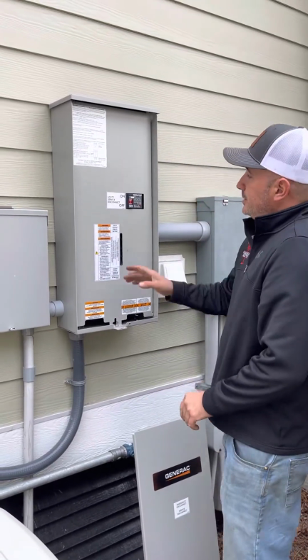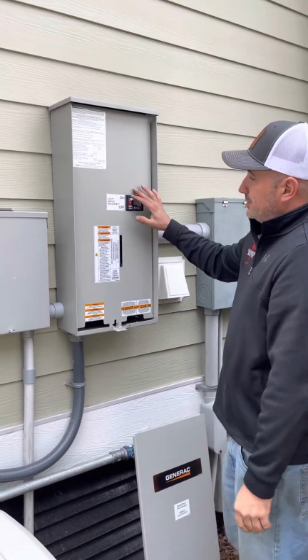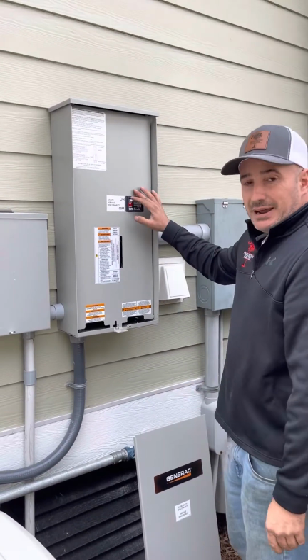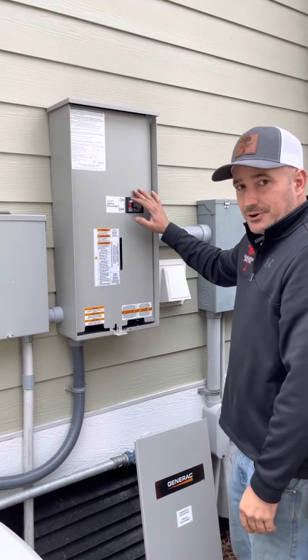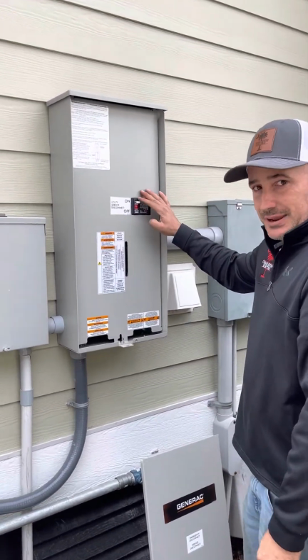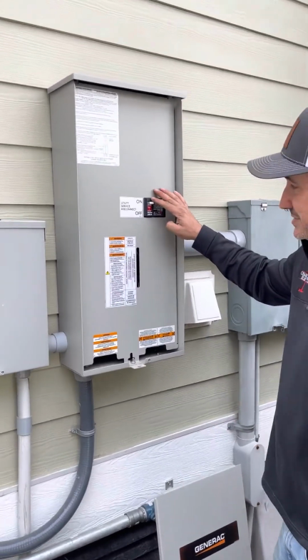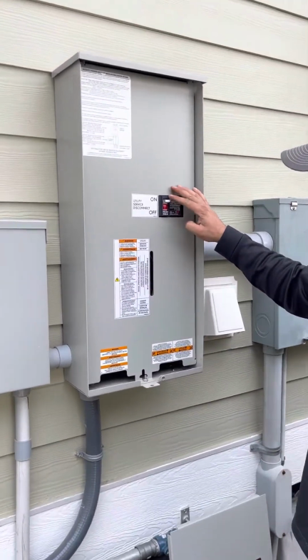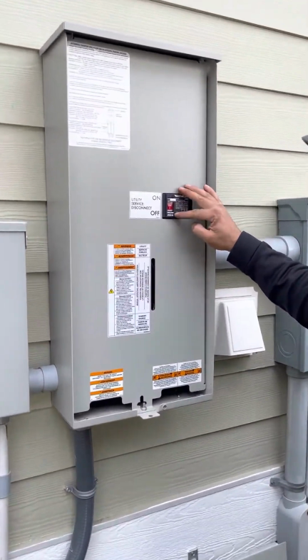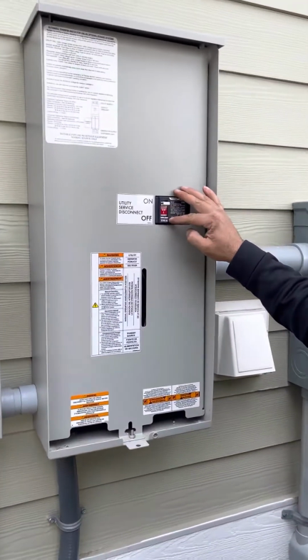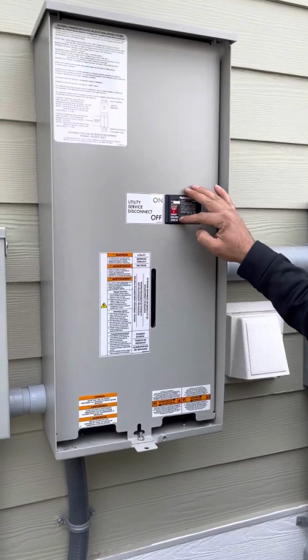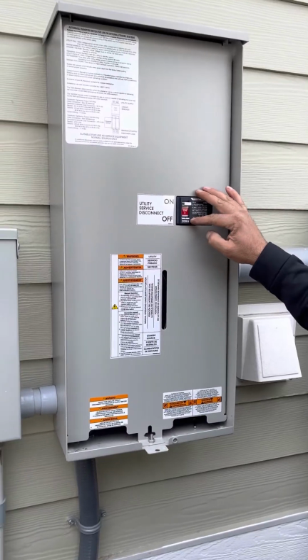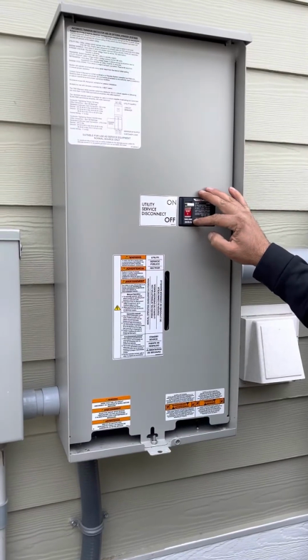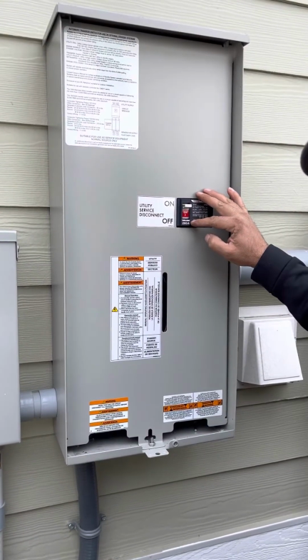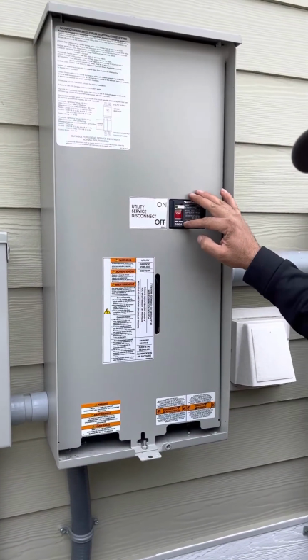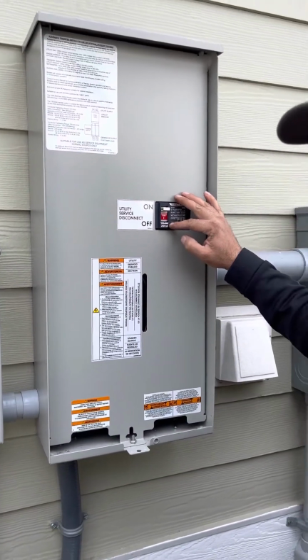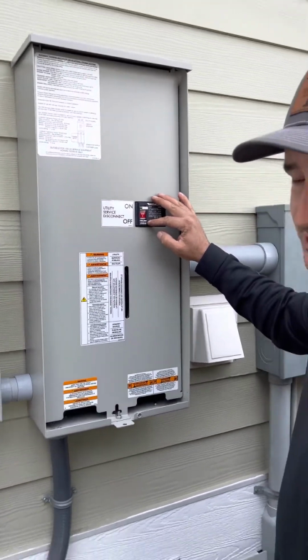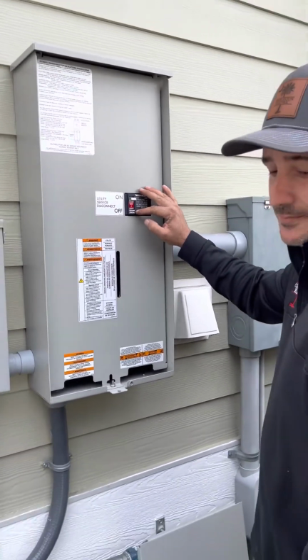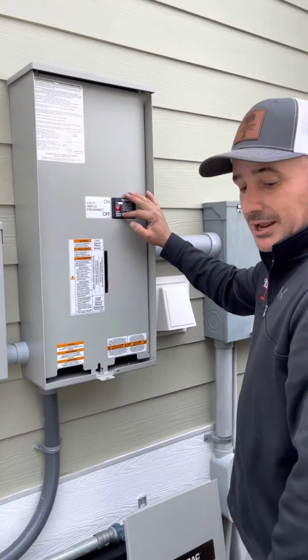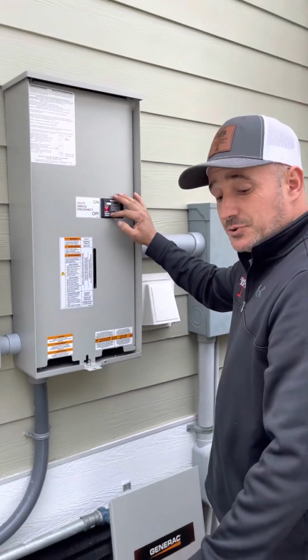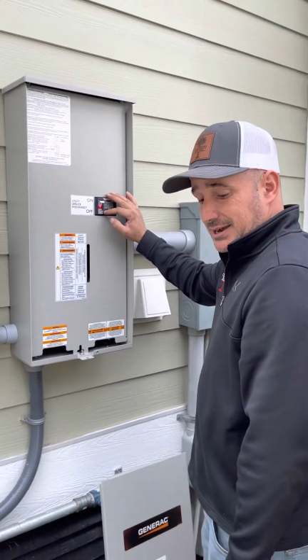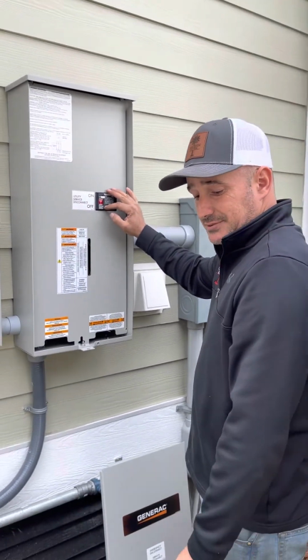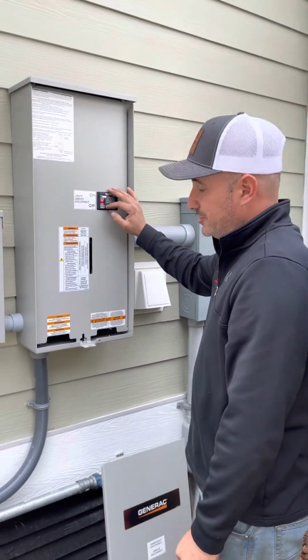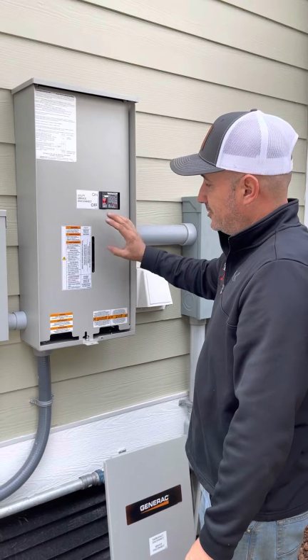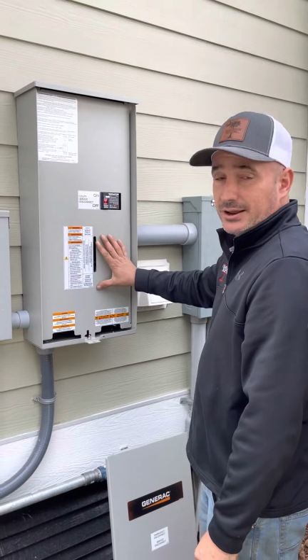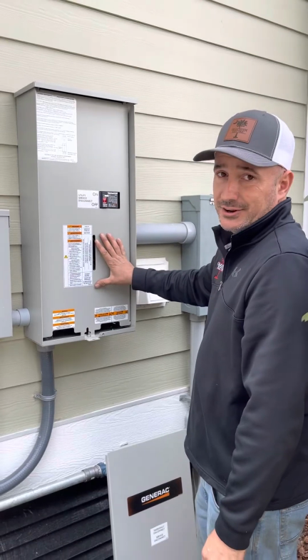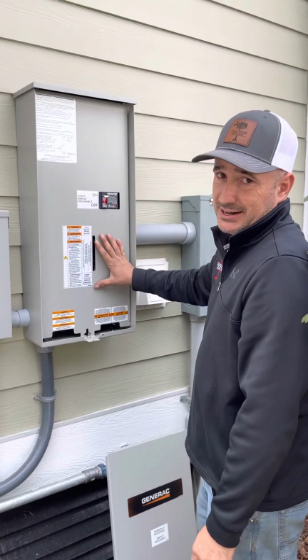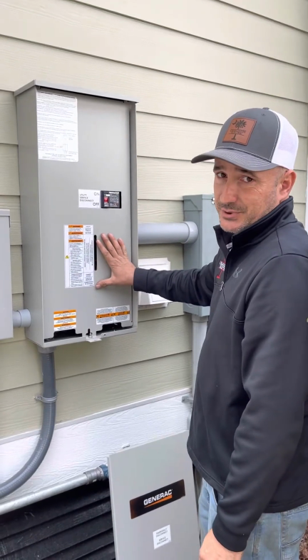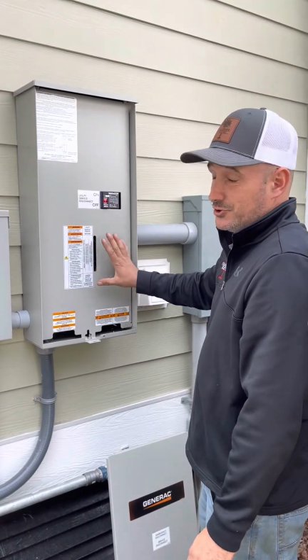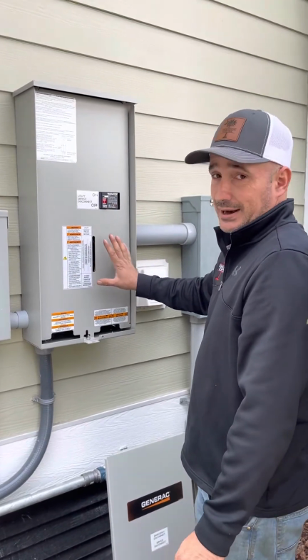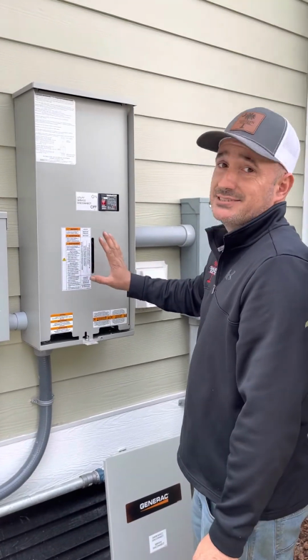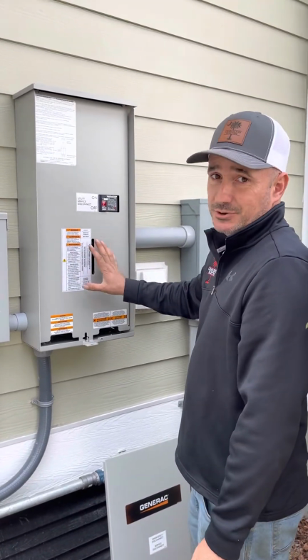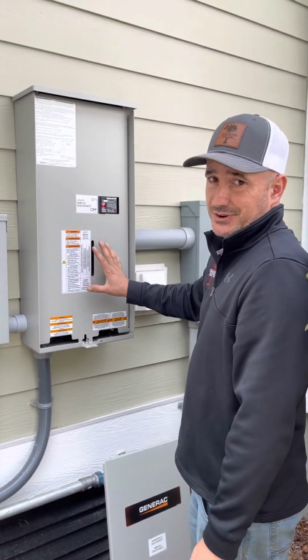You'll turn this main breaker from the on position down to the off position. In about 5 seconds, your generator will start. In about 20 seconds after that, you're going to hear a big clunk inside of this switch. Don't panic — it's supposed to do that.